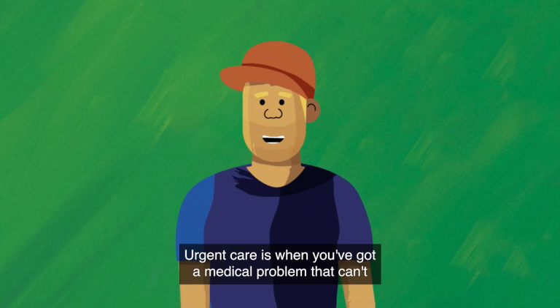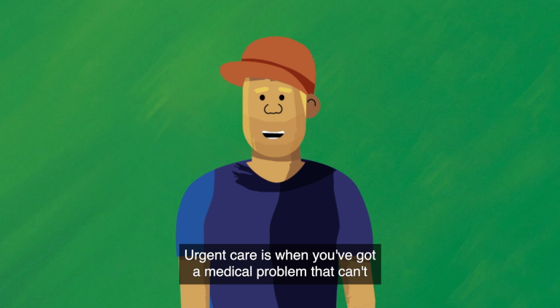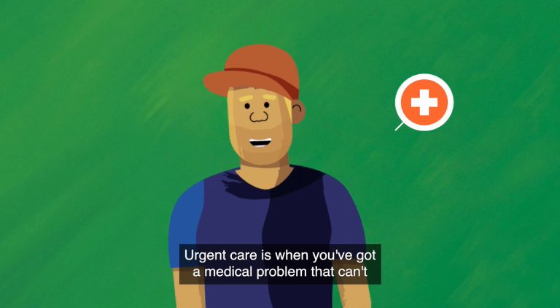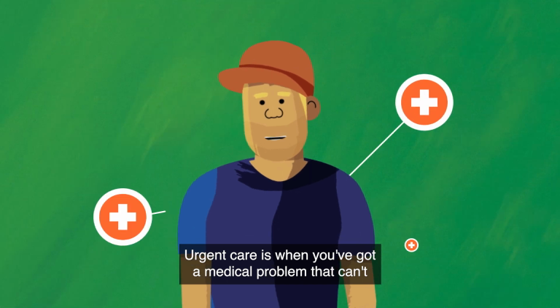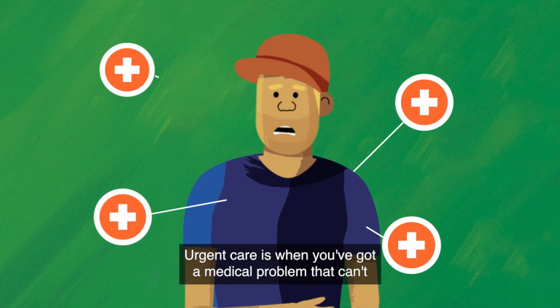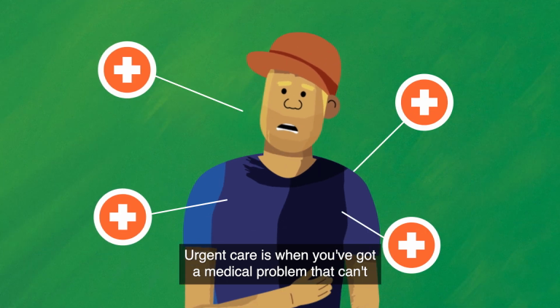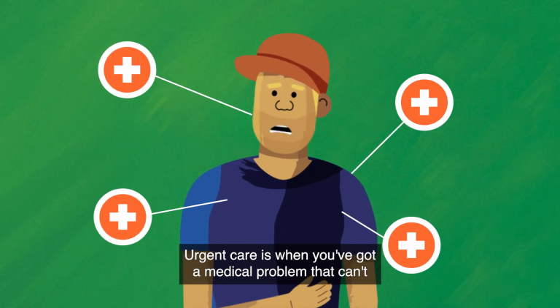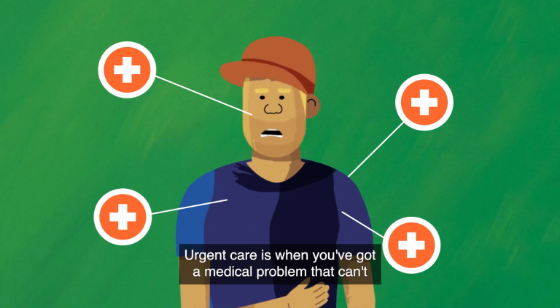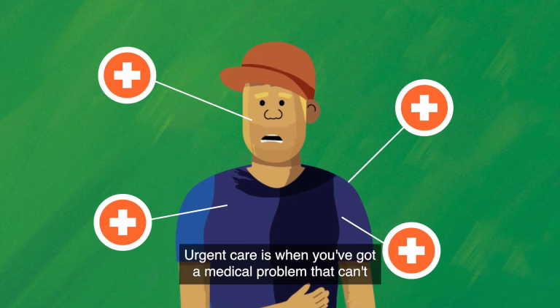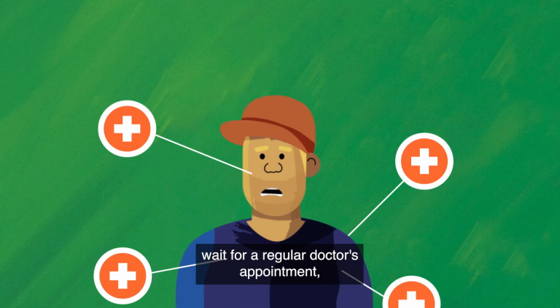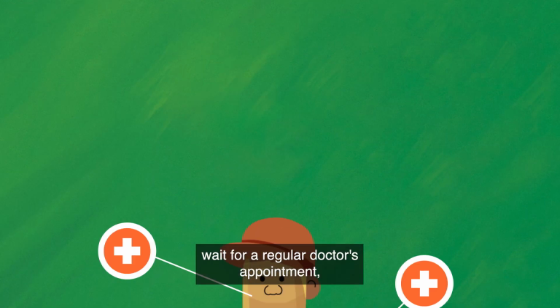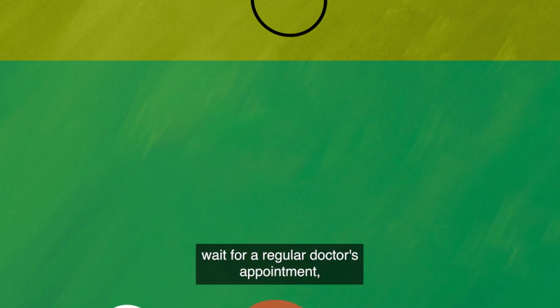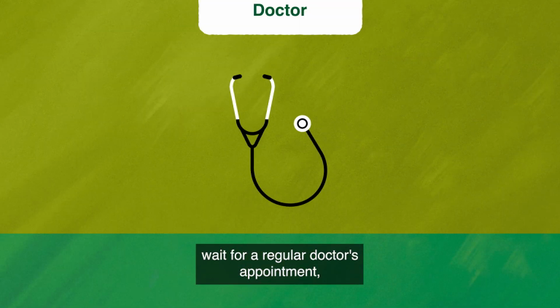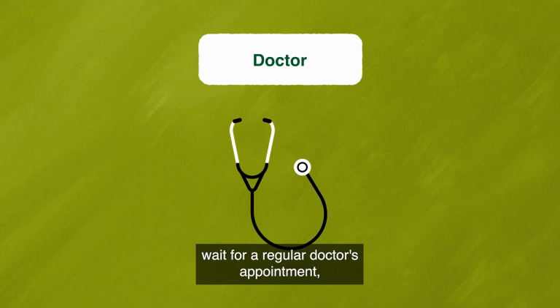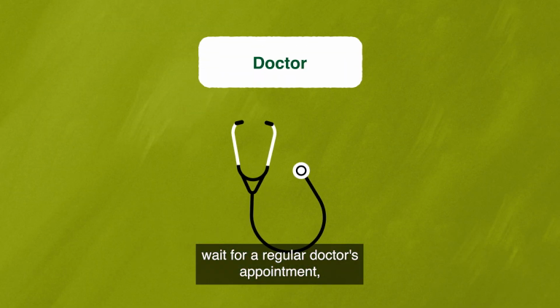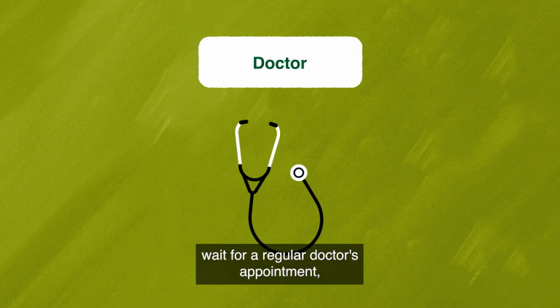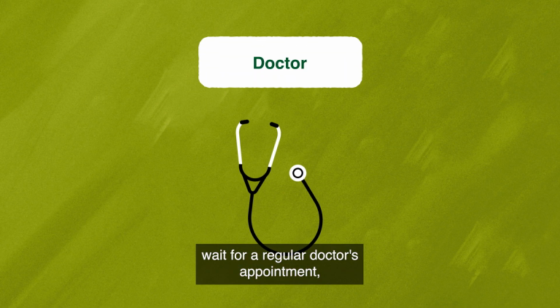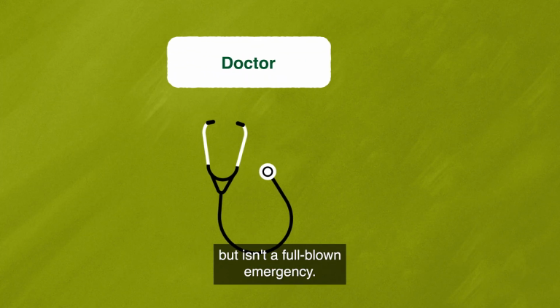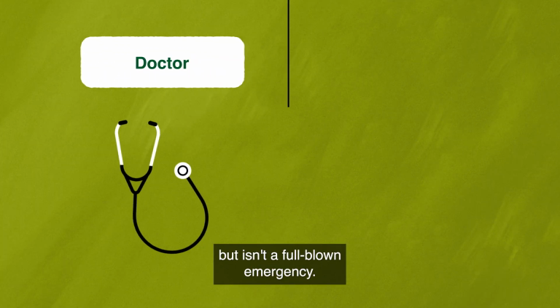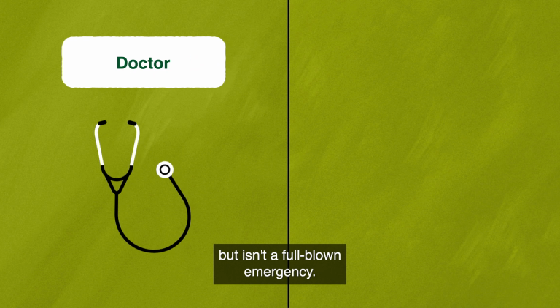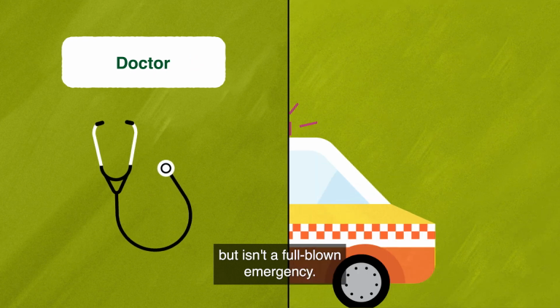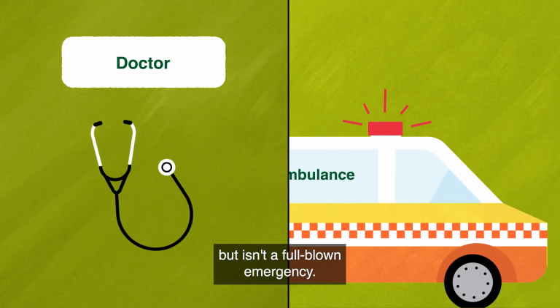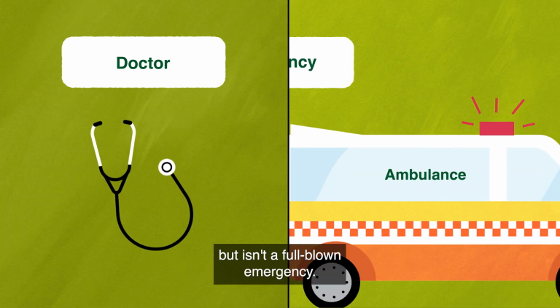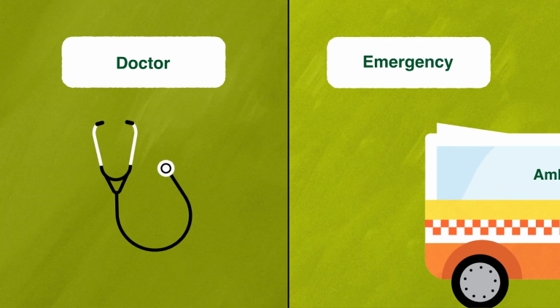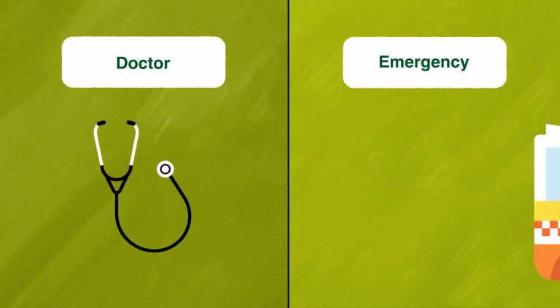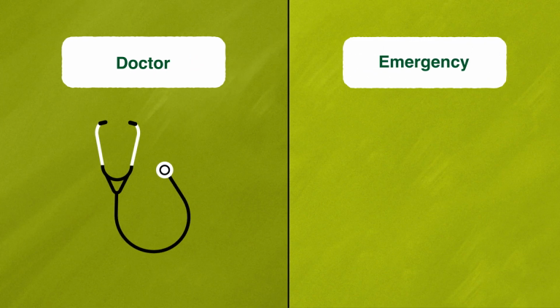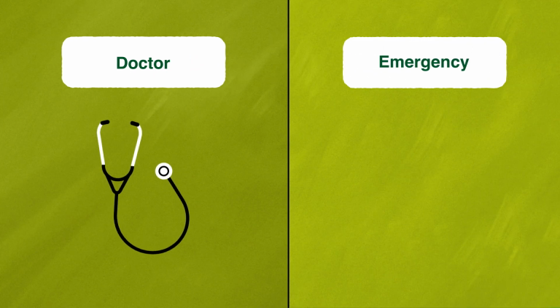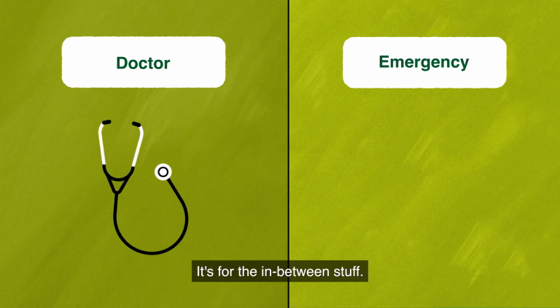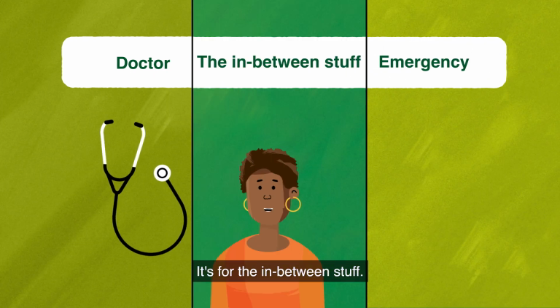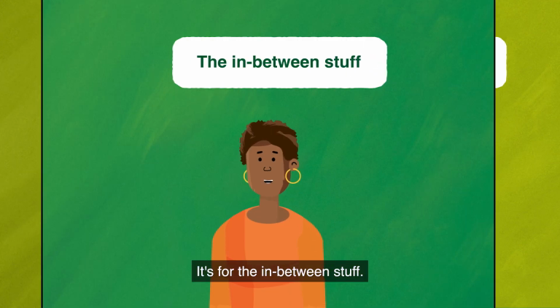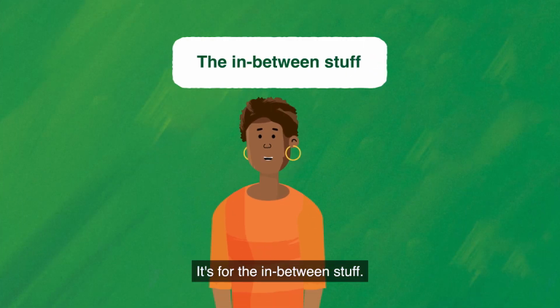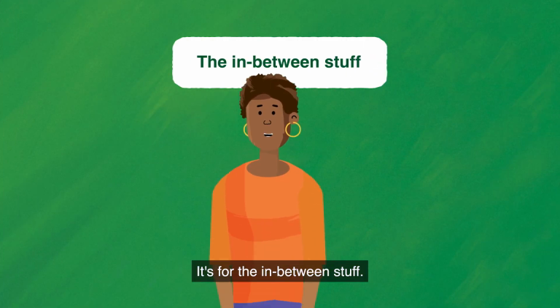Urgent care is when you've got a medical problem that can't wait for a regular doctor's appointment, but isn't a full-blown emergency. It's for the in-between stuff.